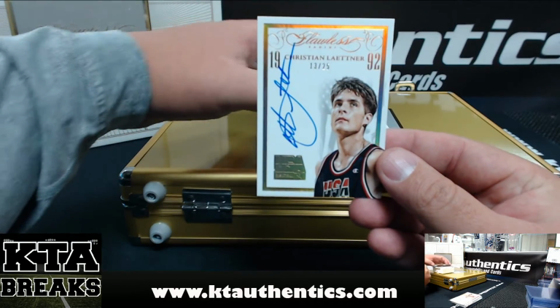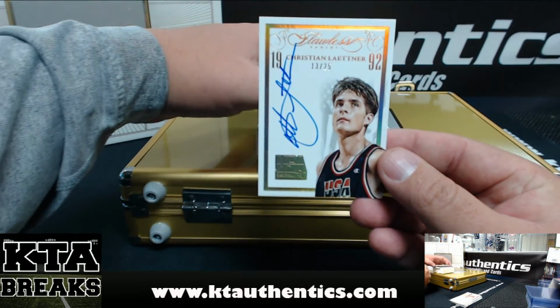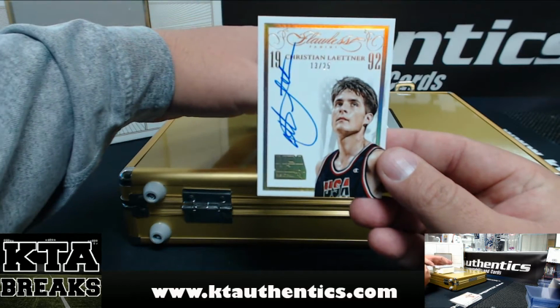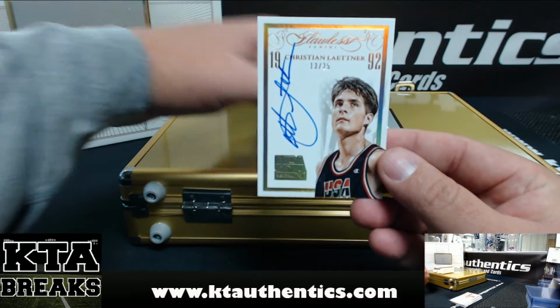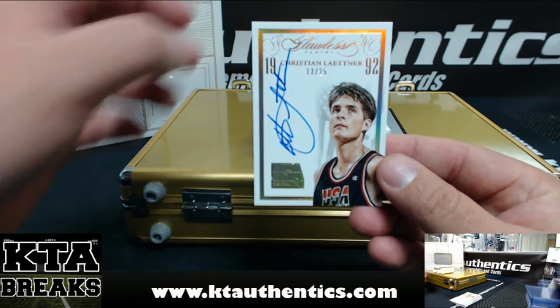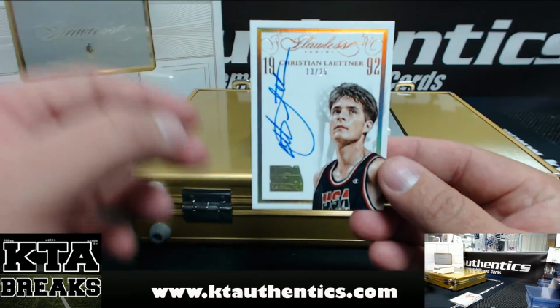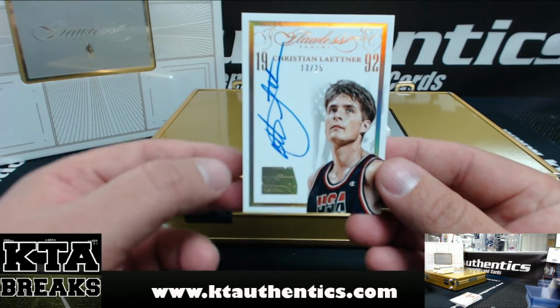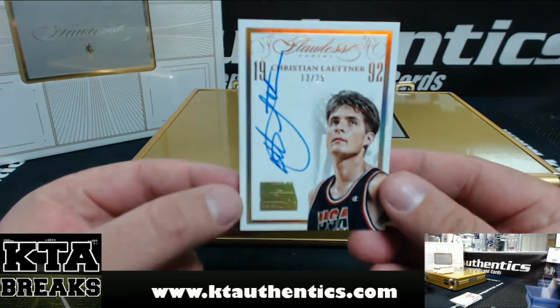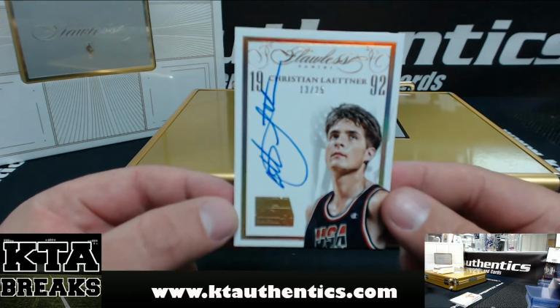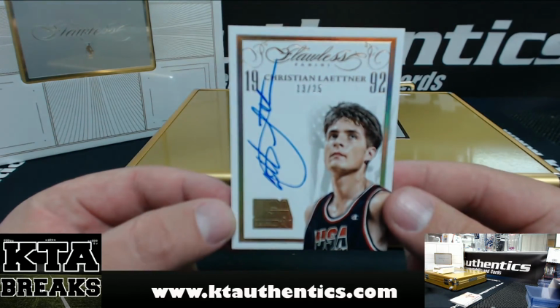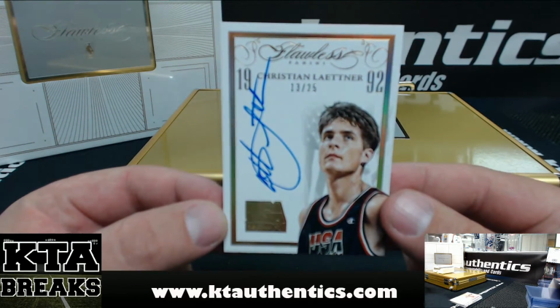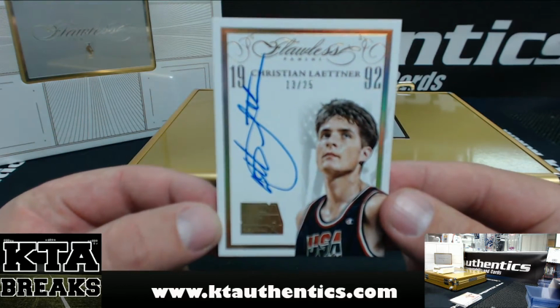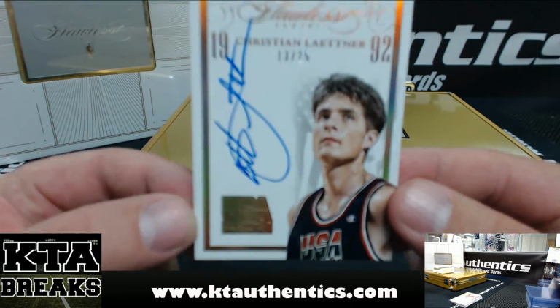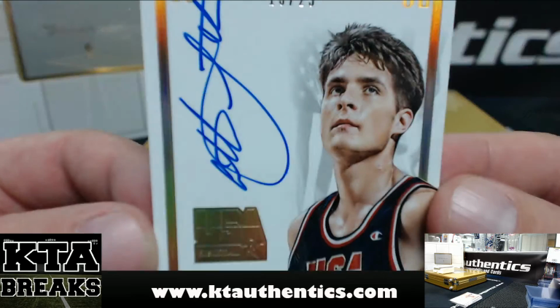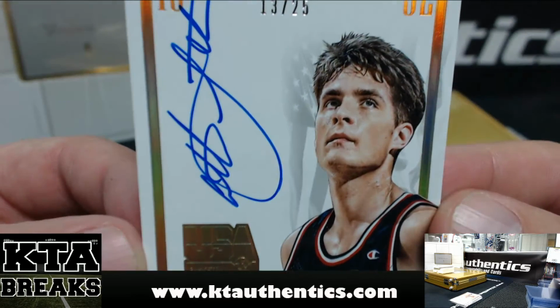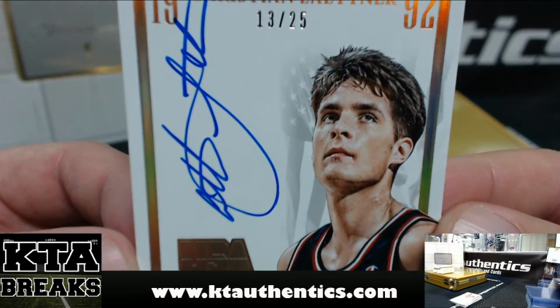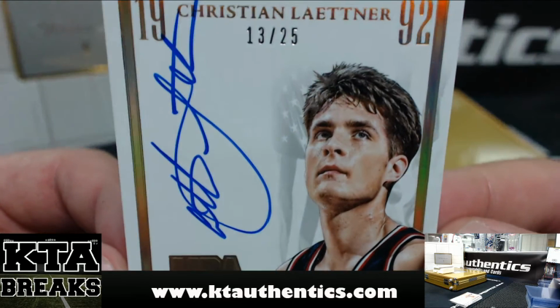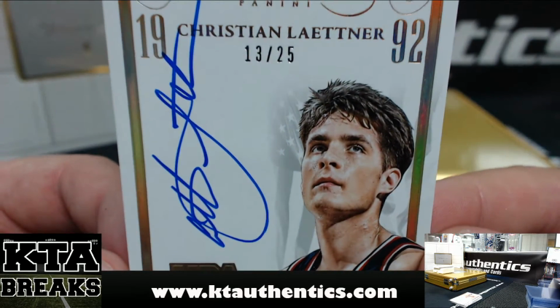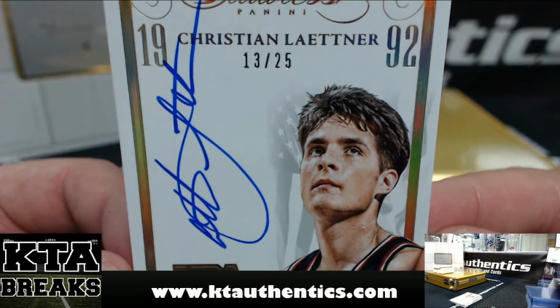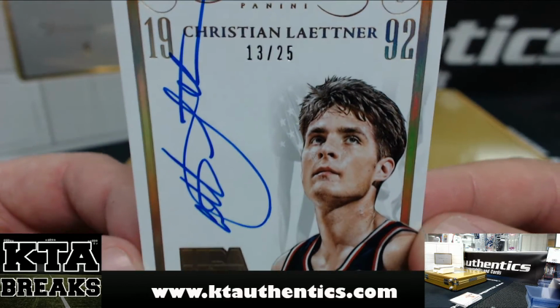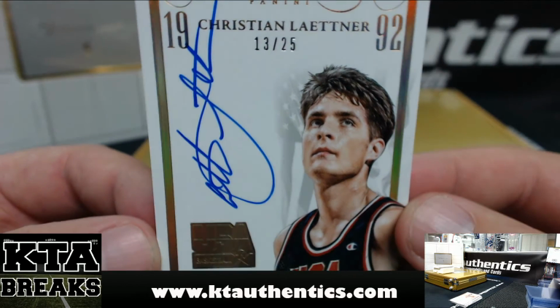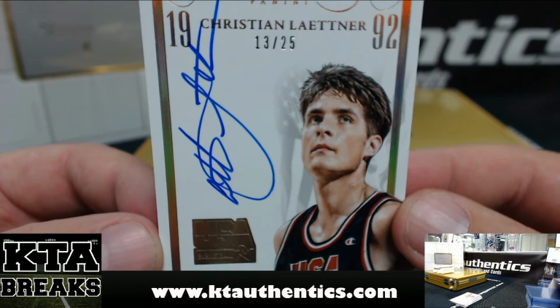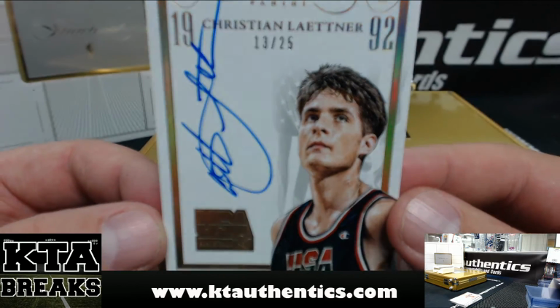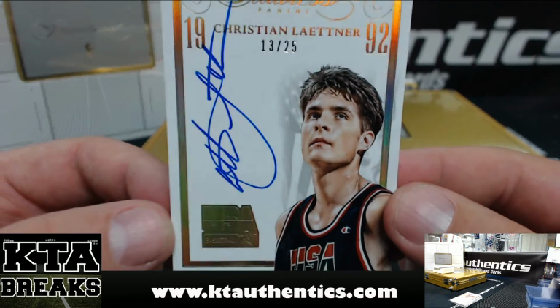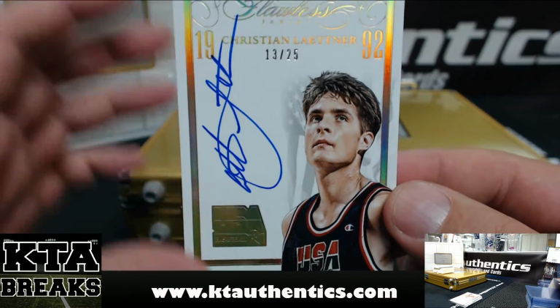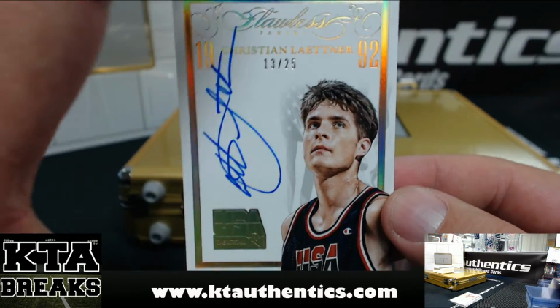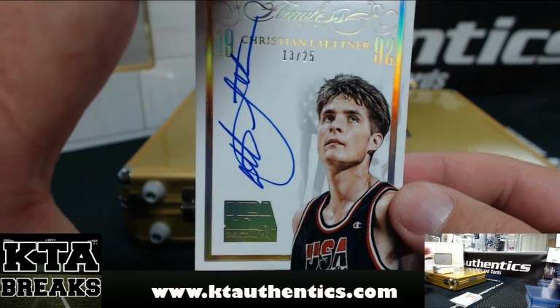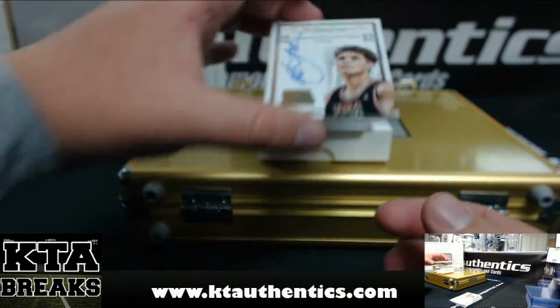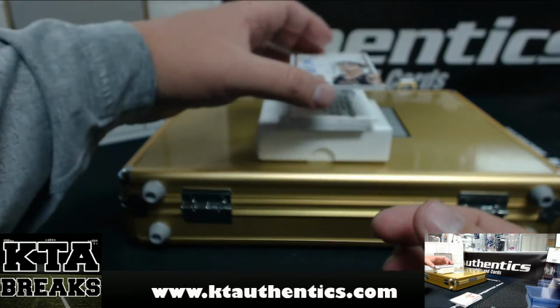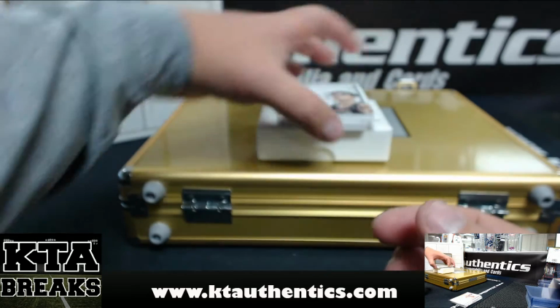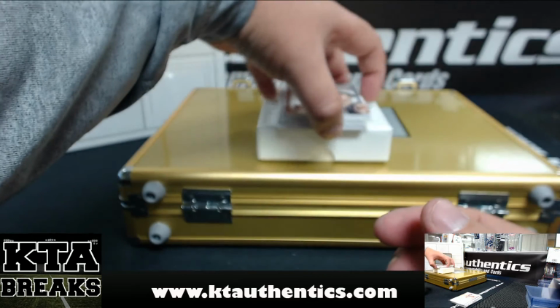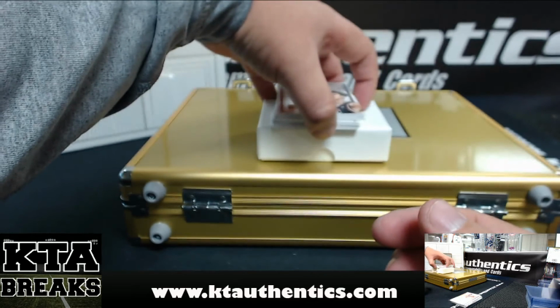Next one is — nice — 13 of 25 USA, Christian Laettner. Still one of the biggest moments in basketball is because of him.